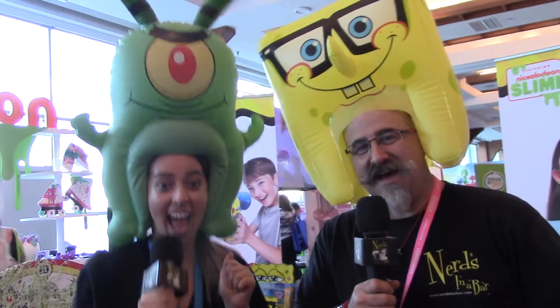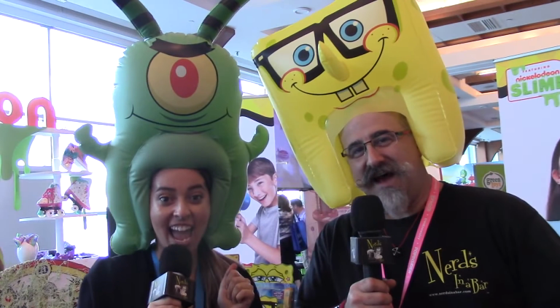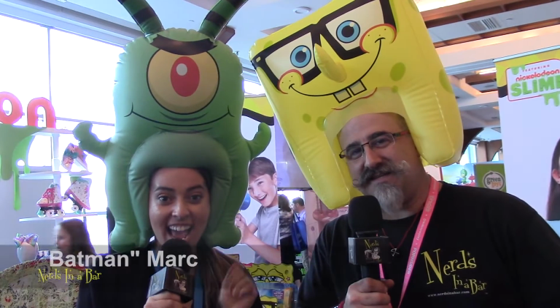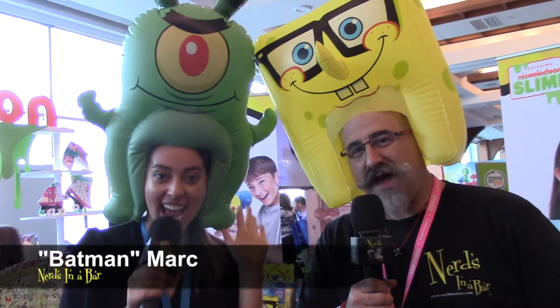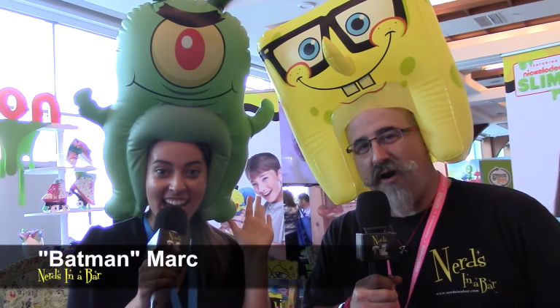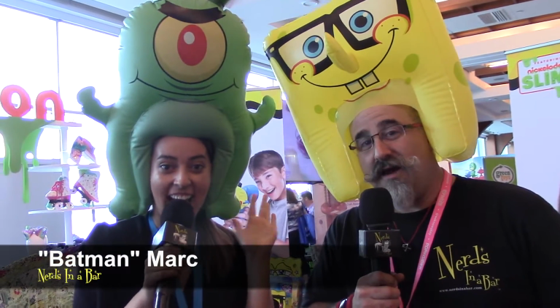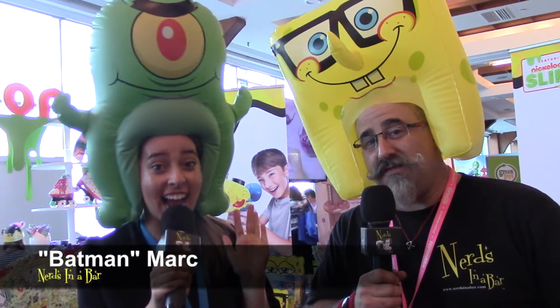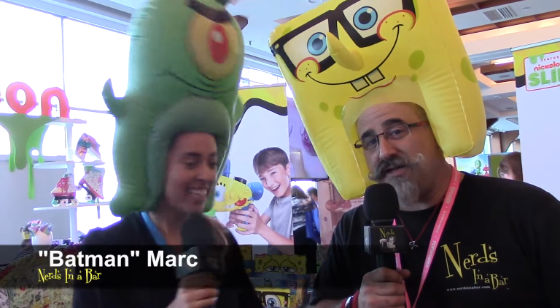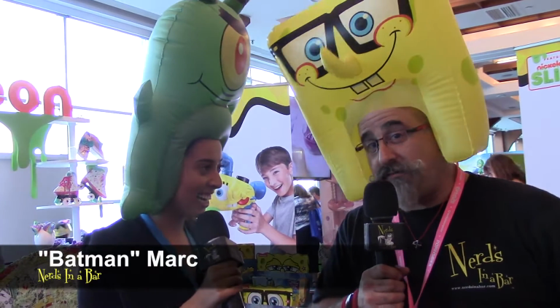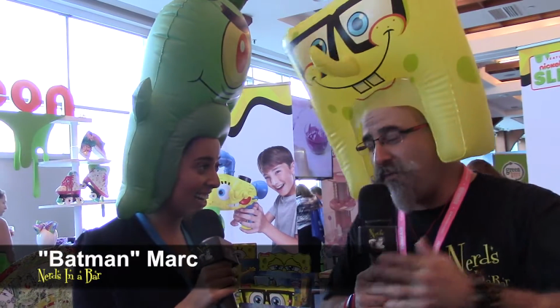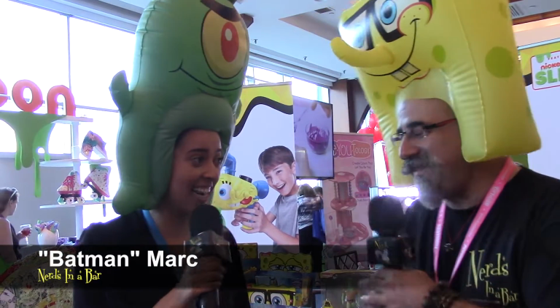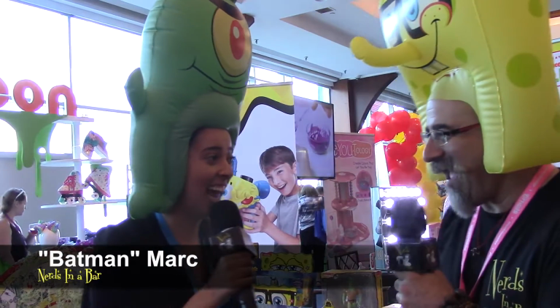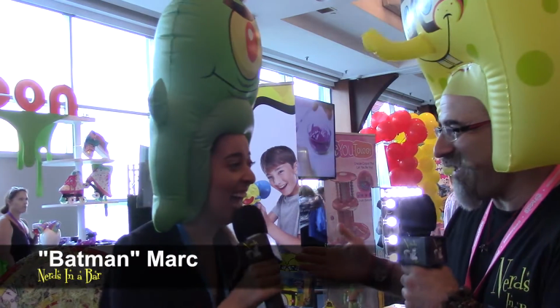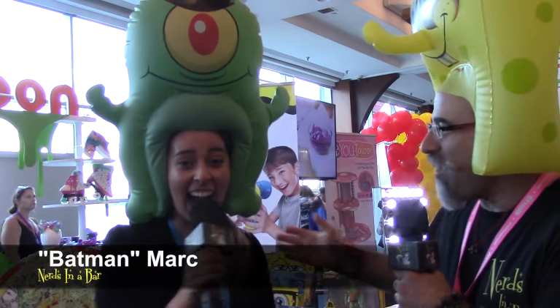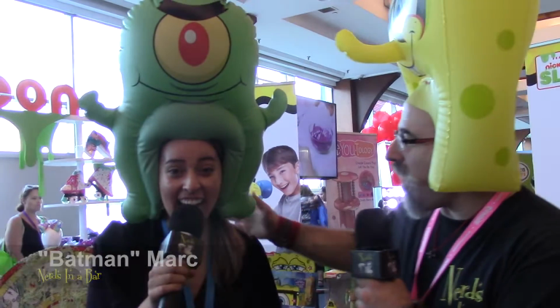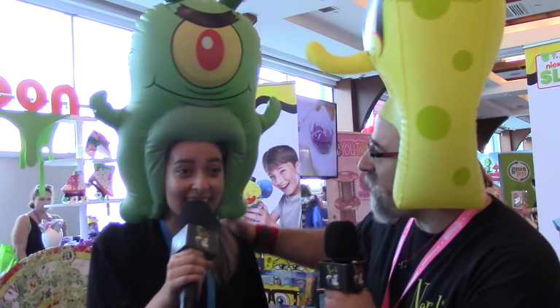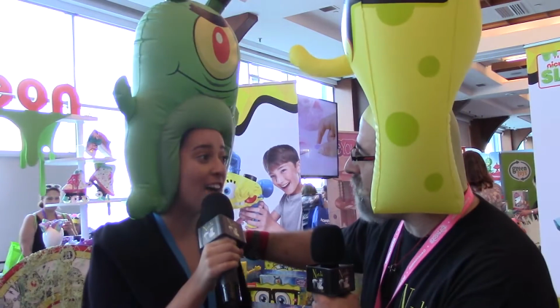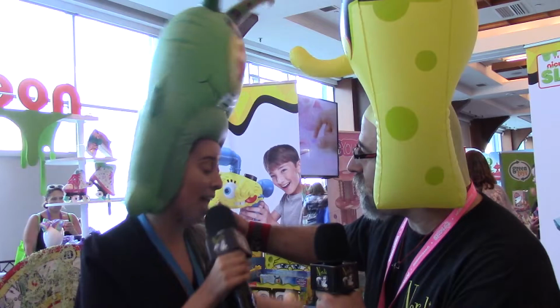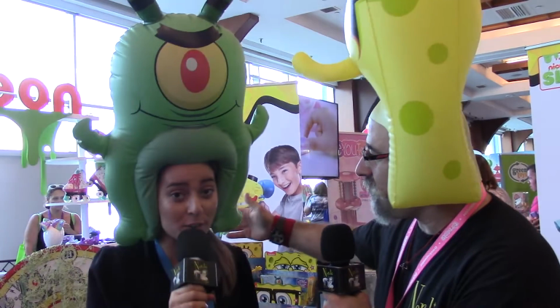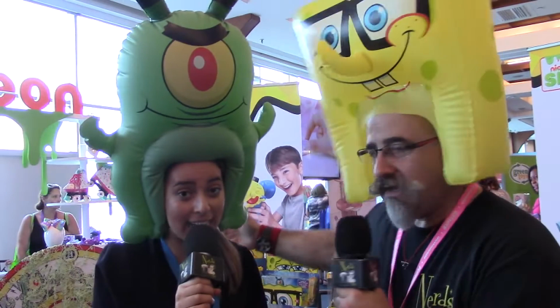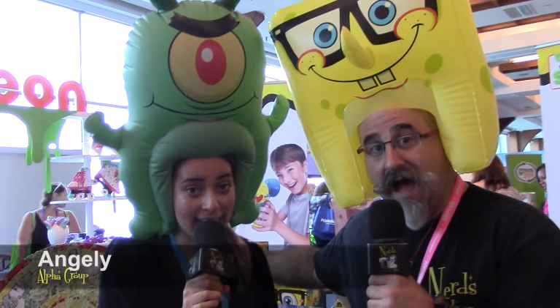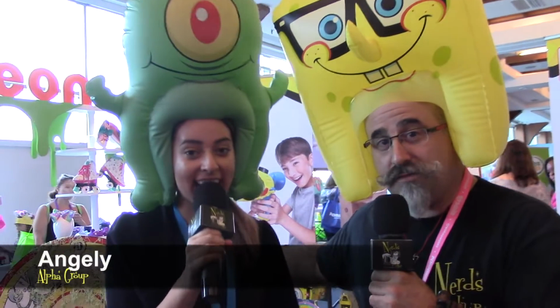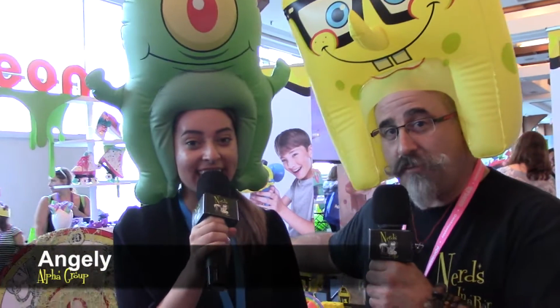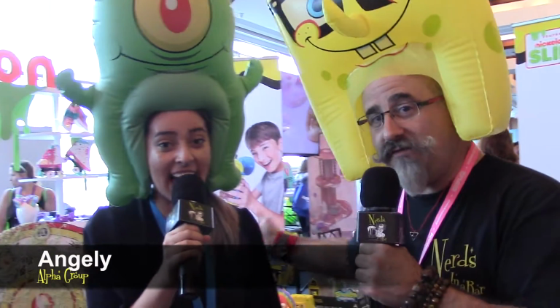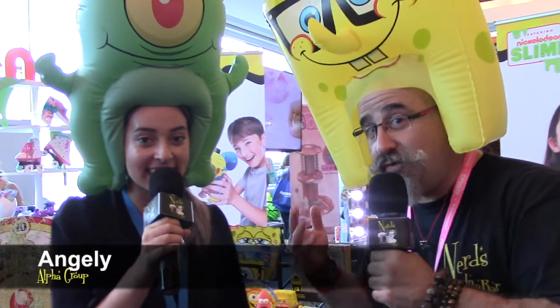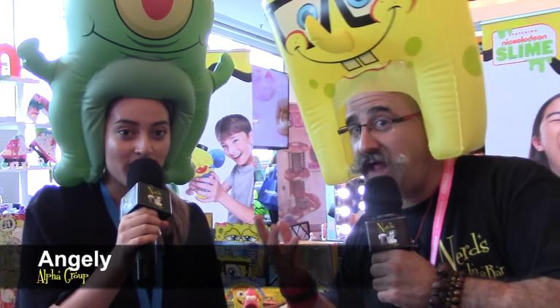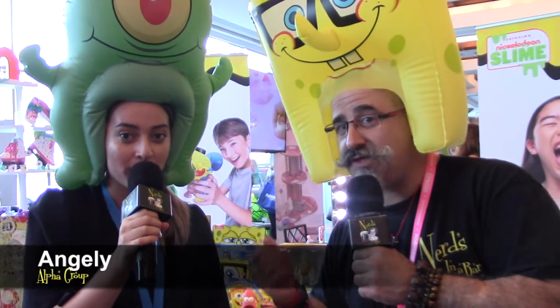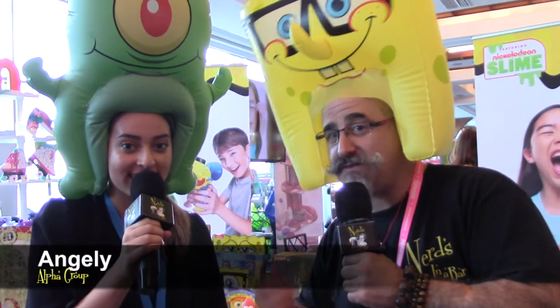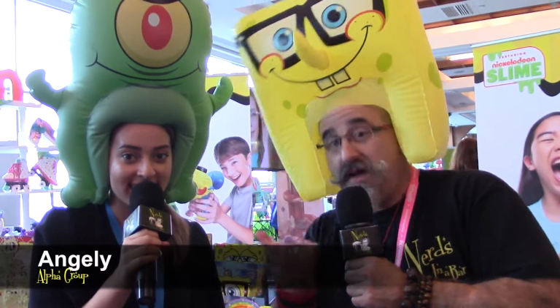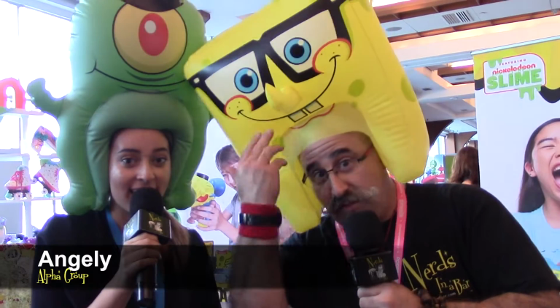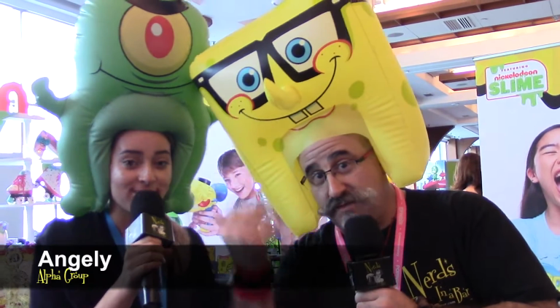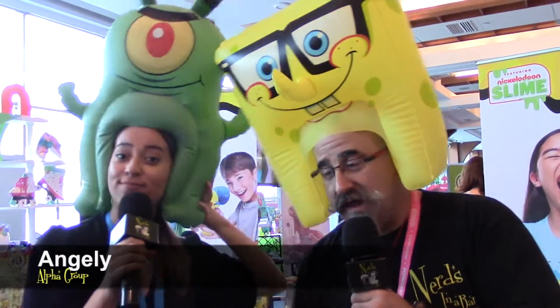Hey guys, this is Batman Mark from Nerds in a Bar with Anjali. I'm with Alpha Group today — Alpha Group toy company — and we've got some really cool items to show you guys from SpongeBob SquarePants.